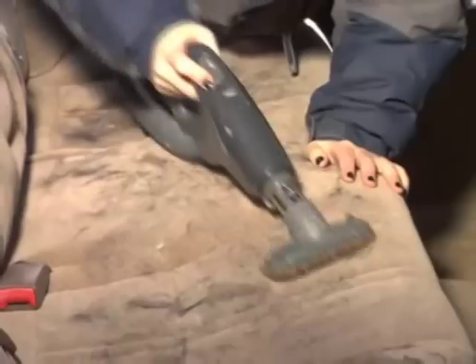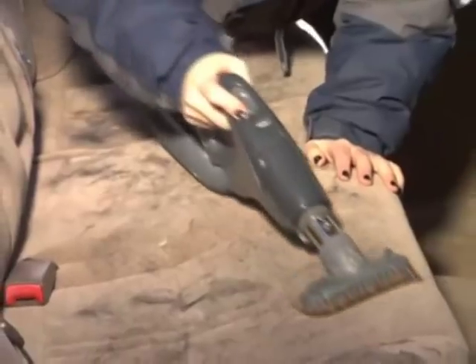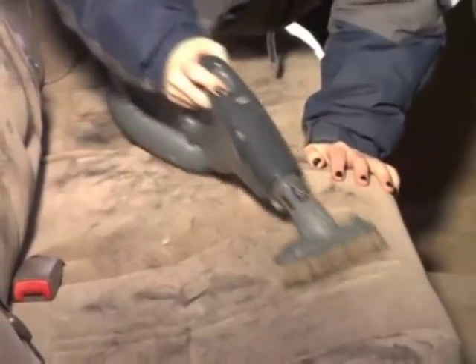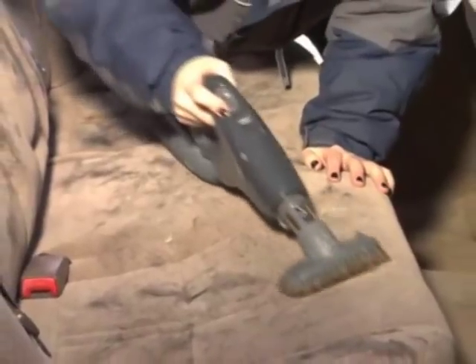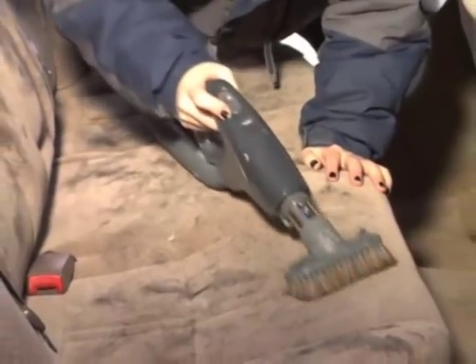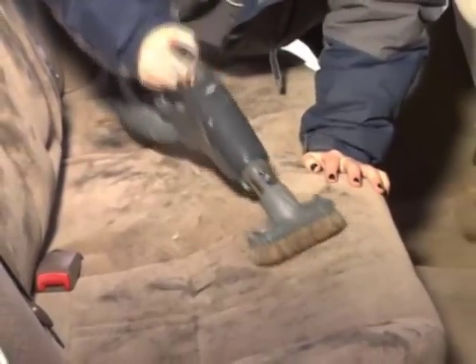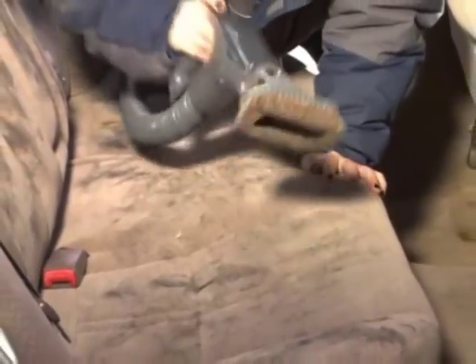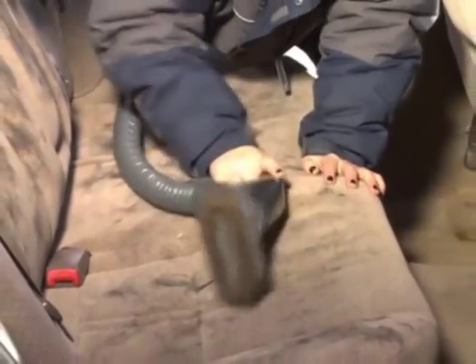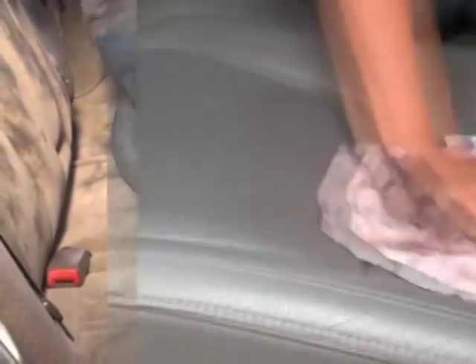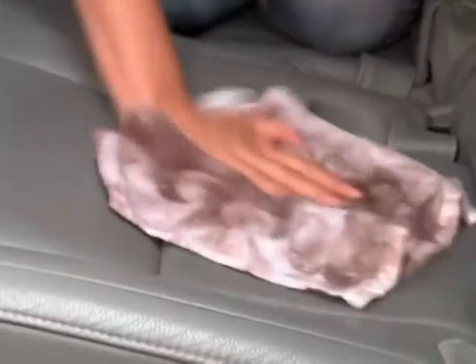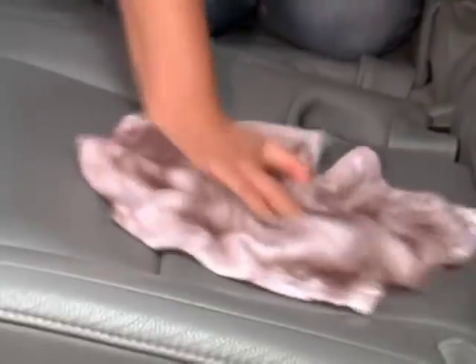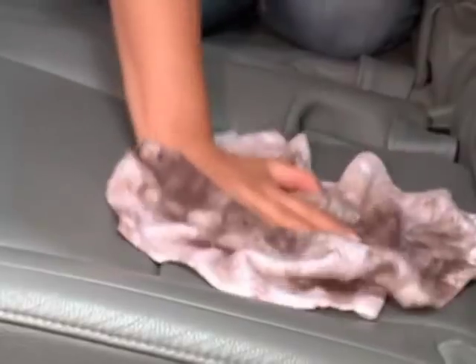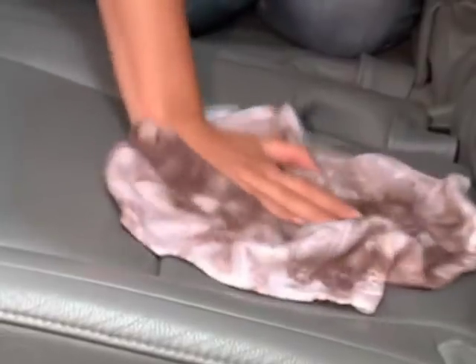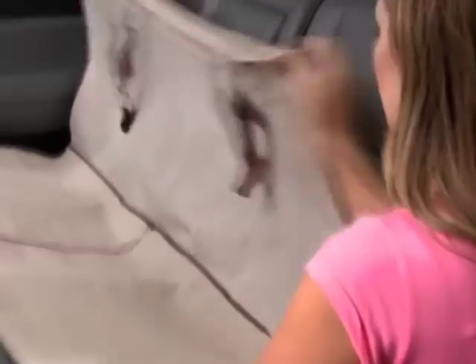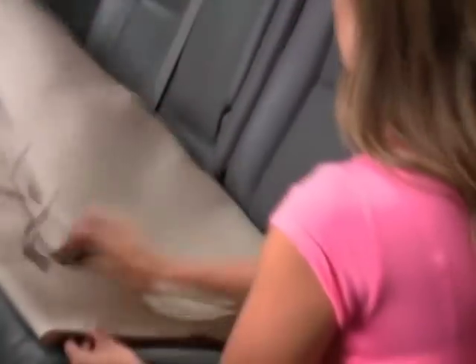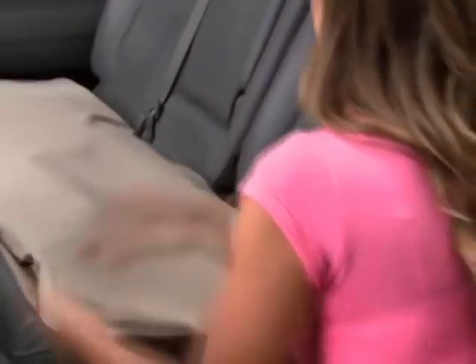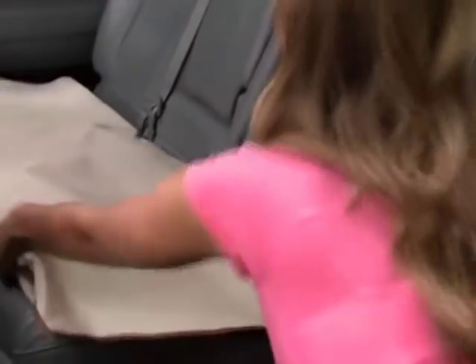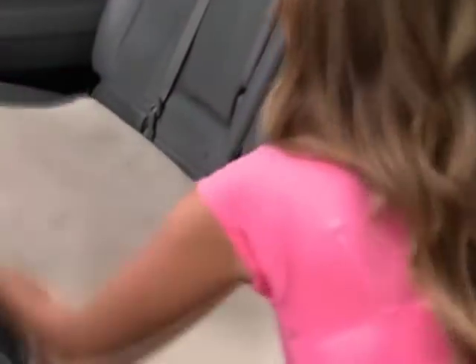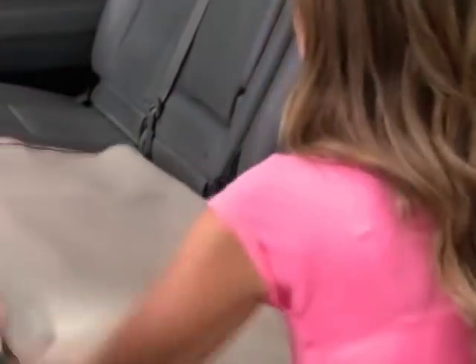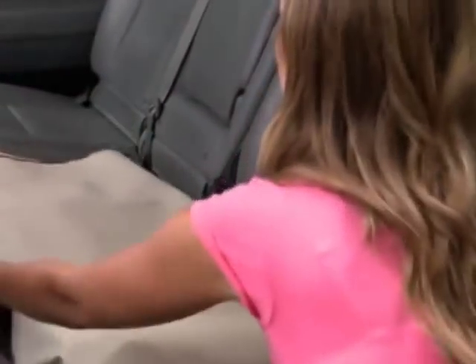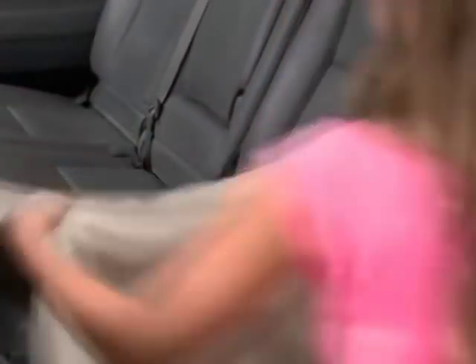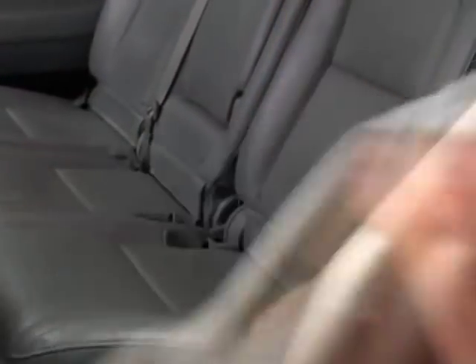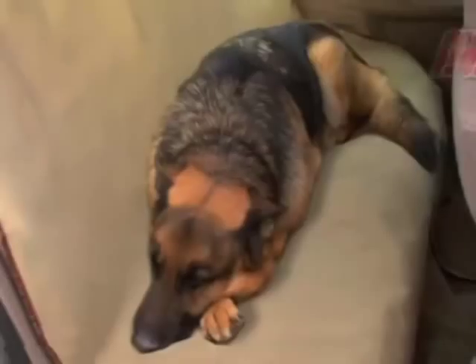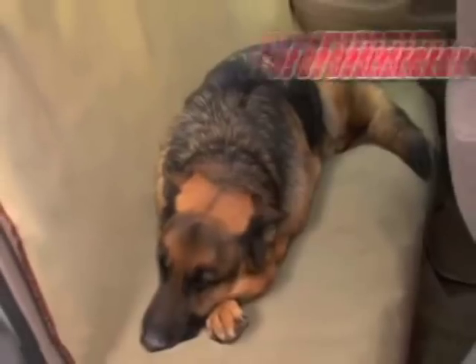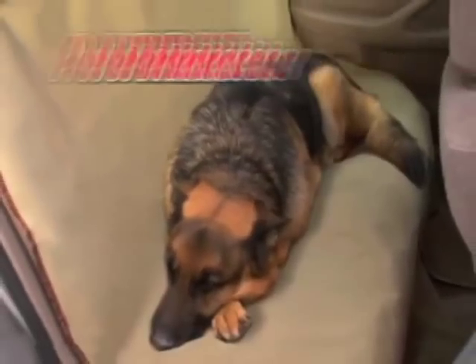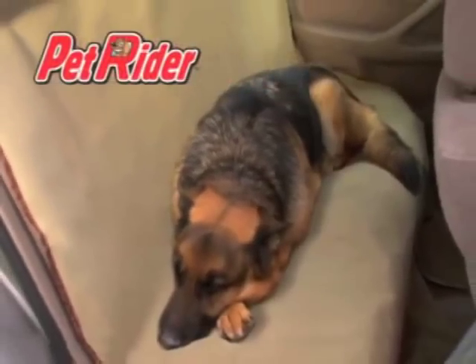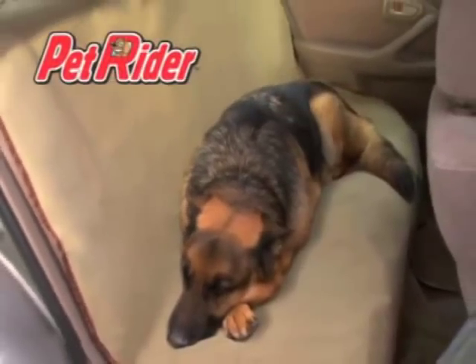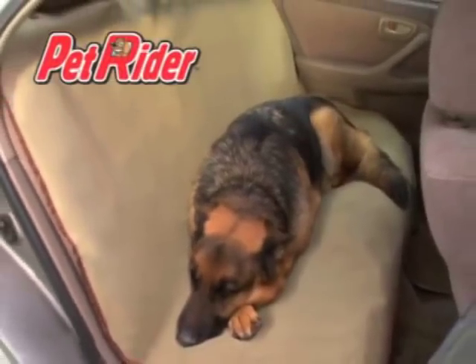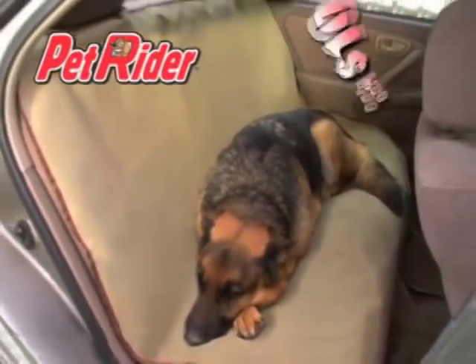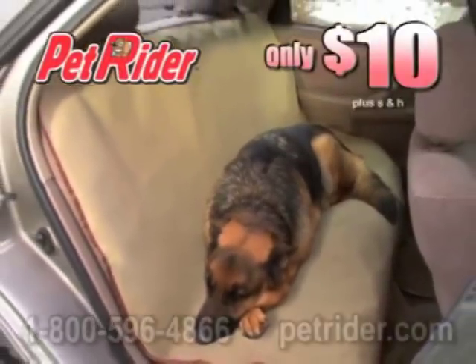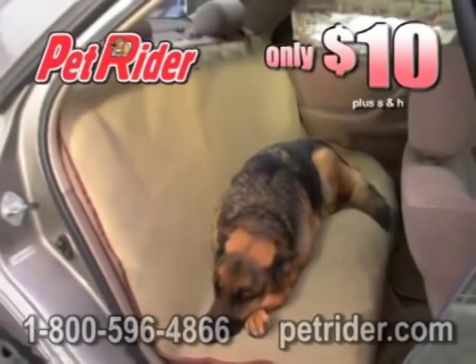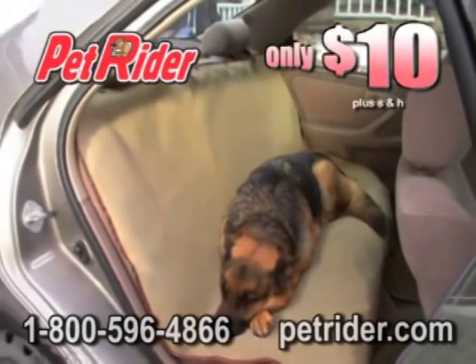You can spend hours doing this. Or doing this. Or simply just doing this. Get the PetRider today for only $10.